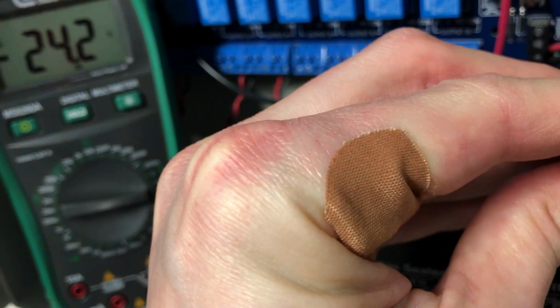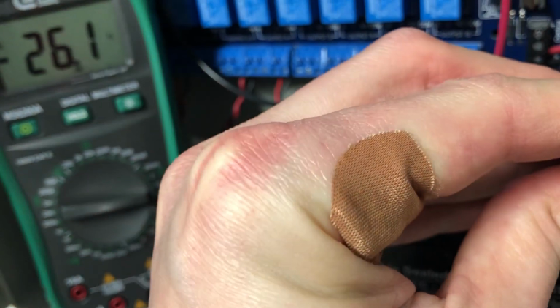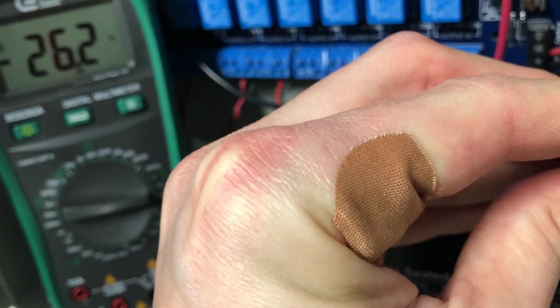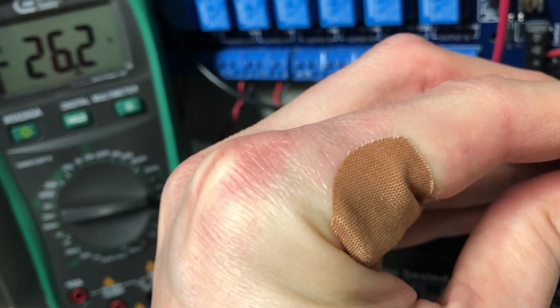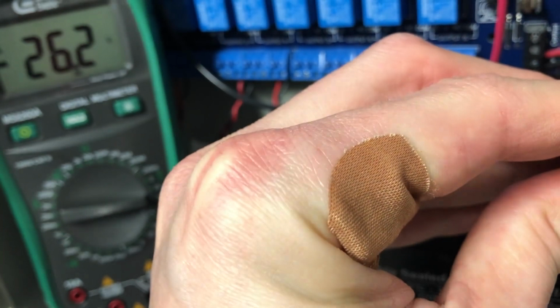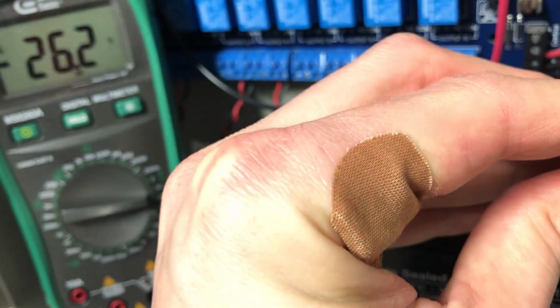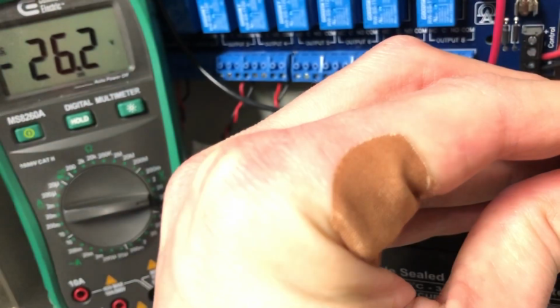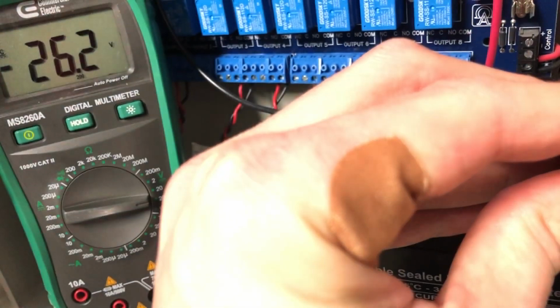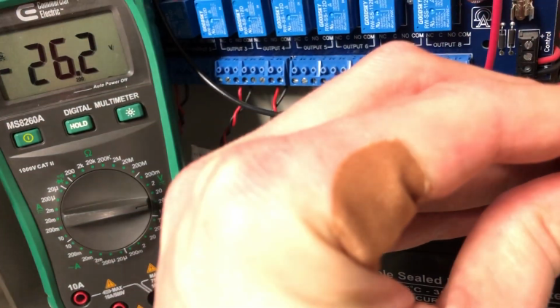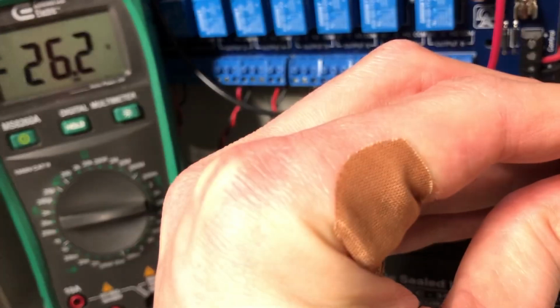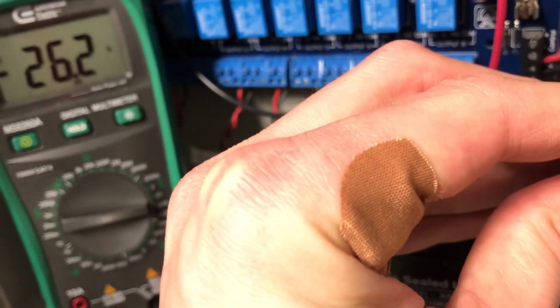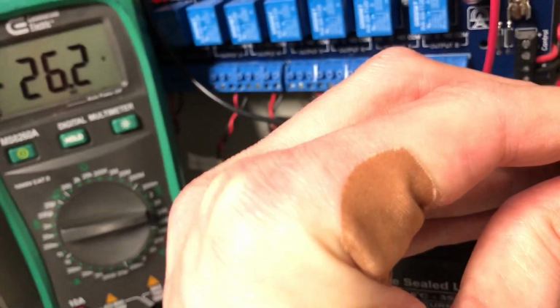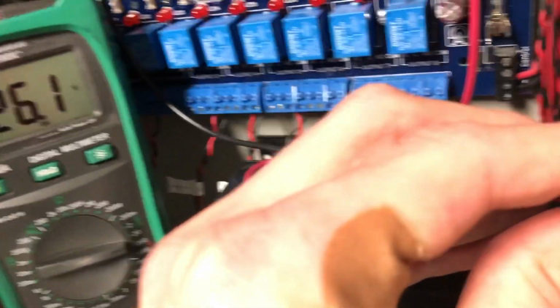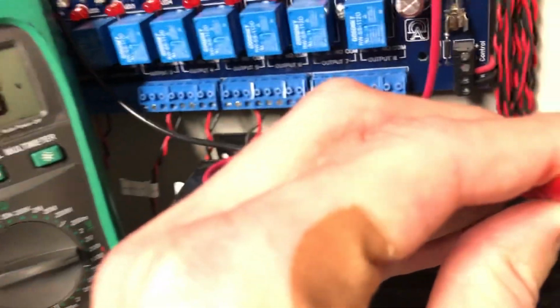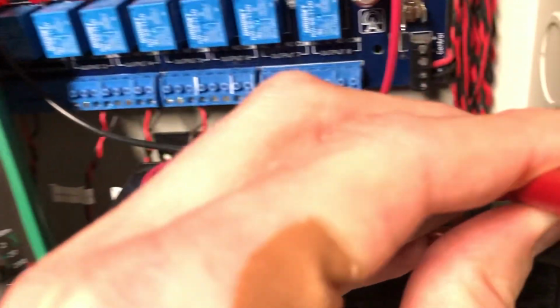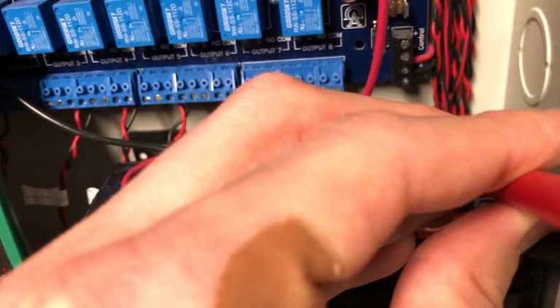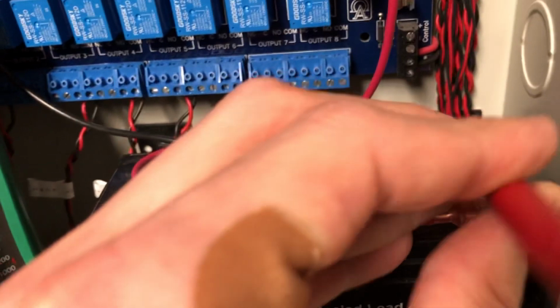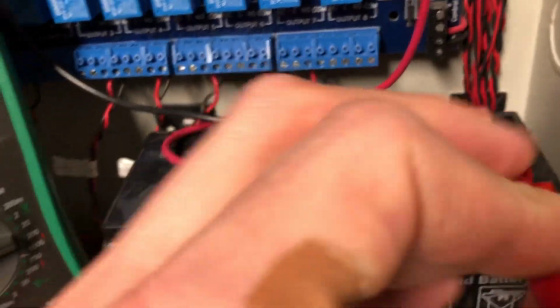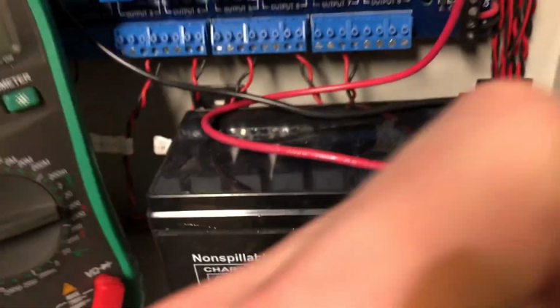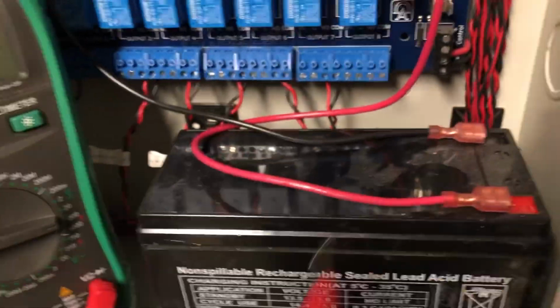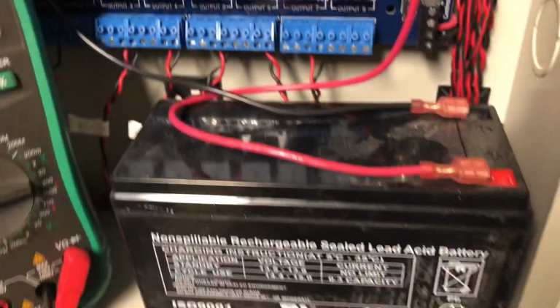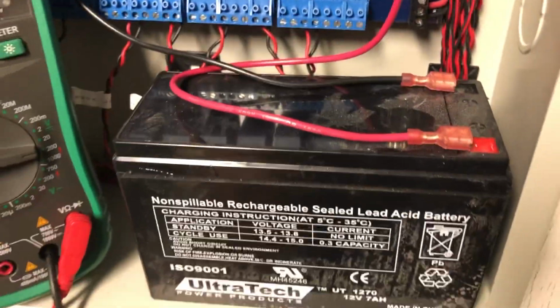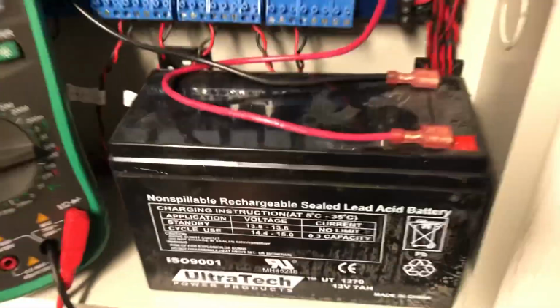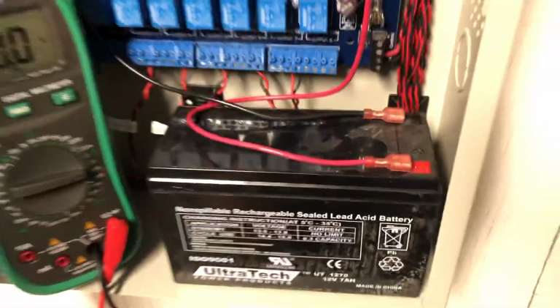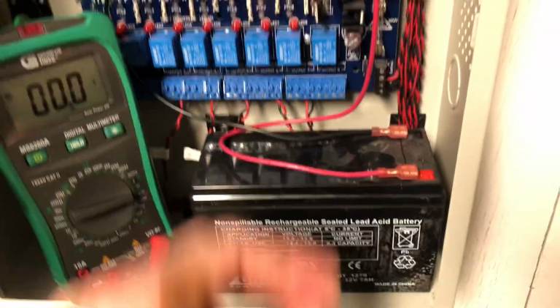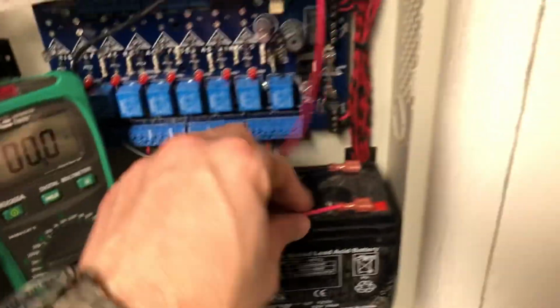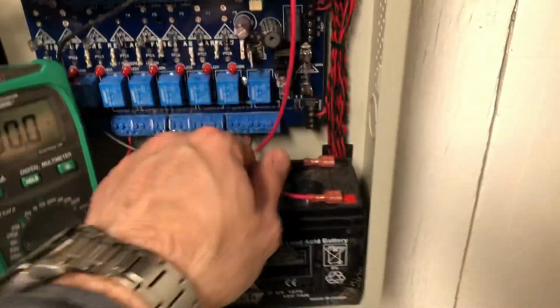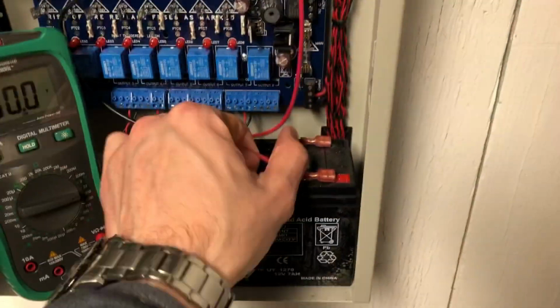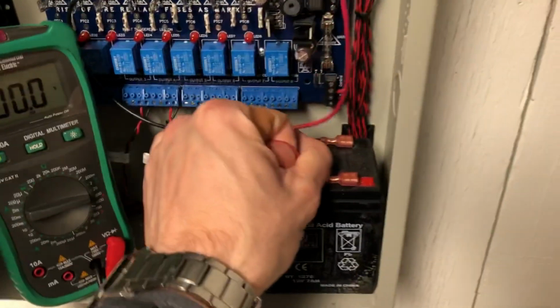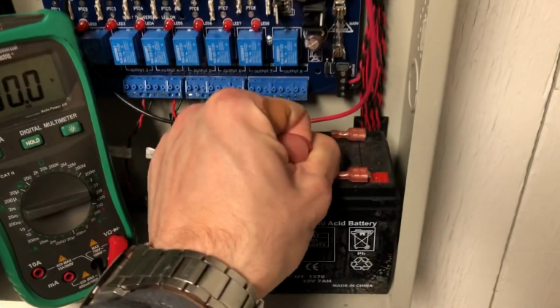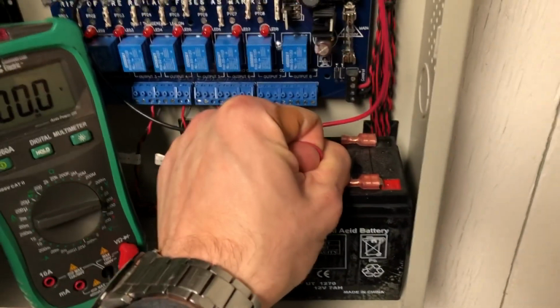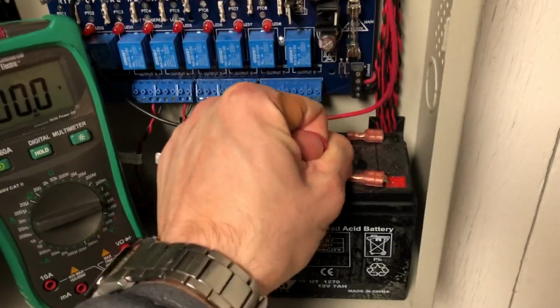Look at that — it's showing 26 volts on that little battery. So we'll disconnect it for safety reasons.